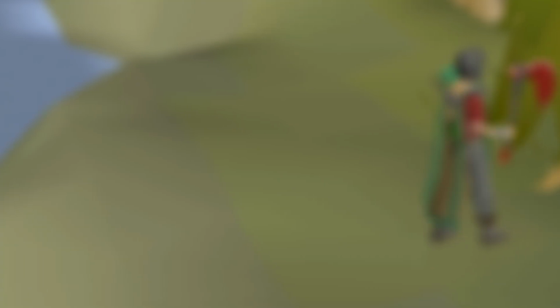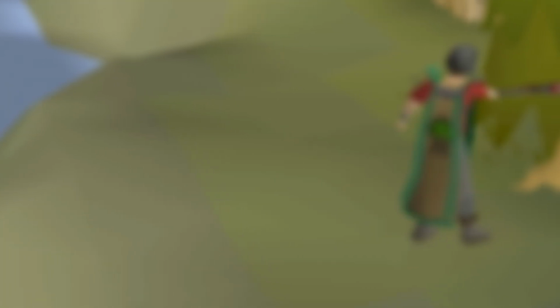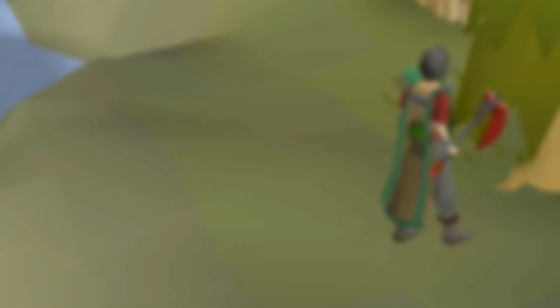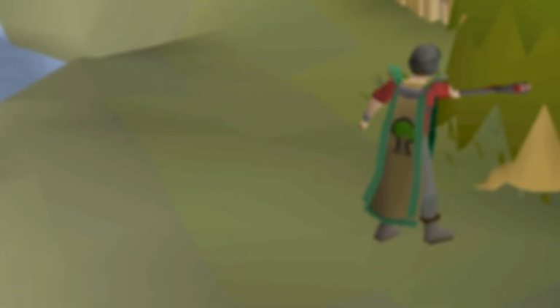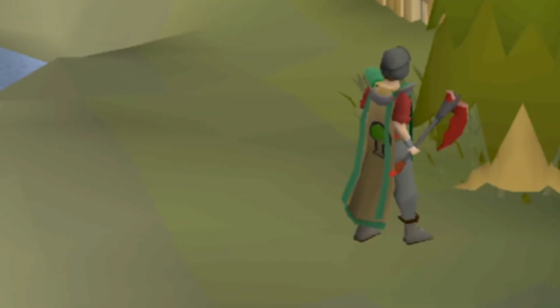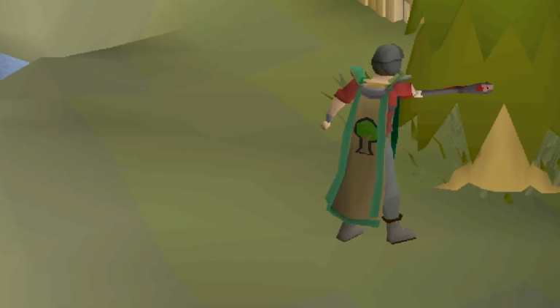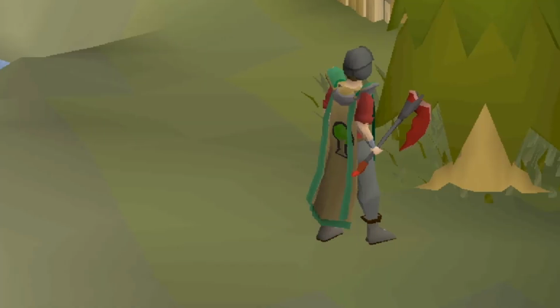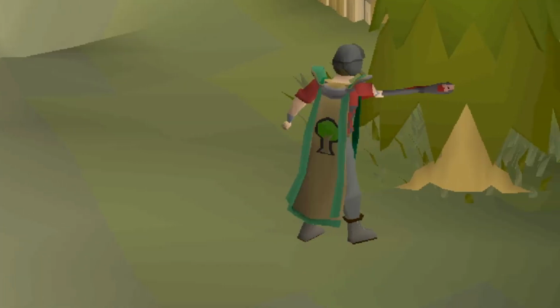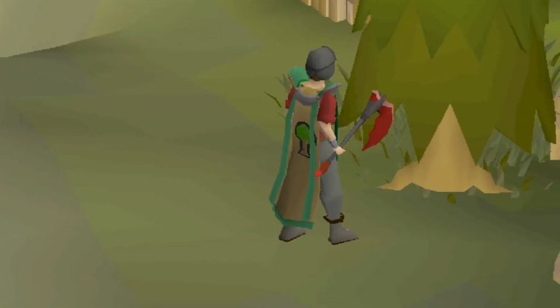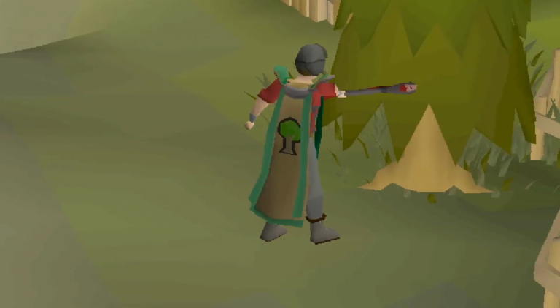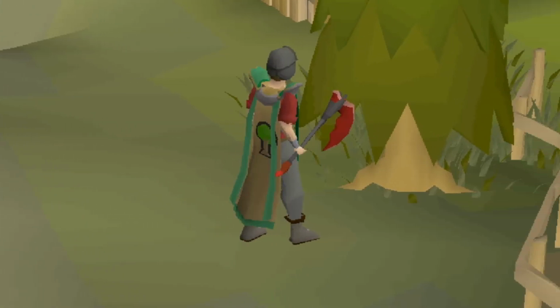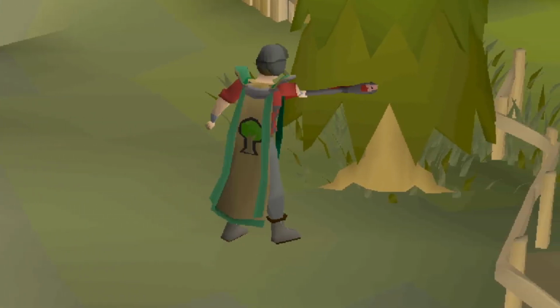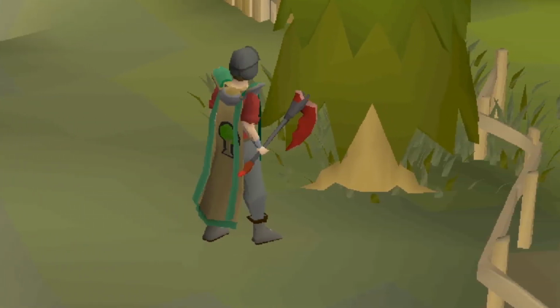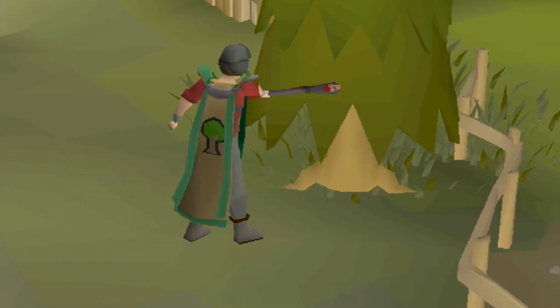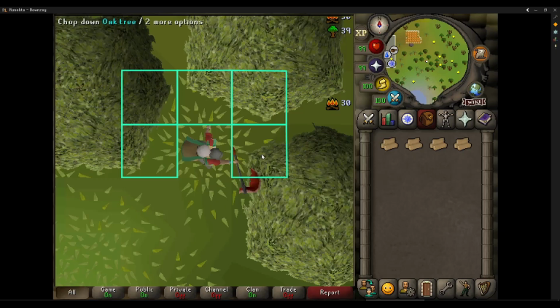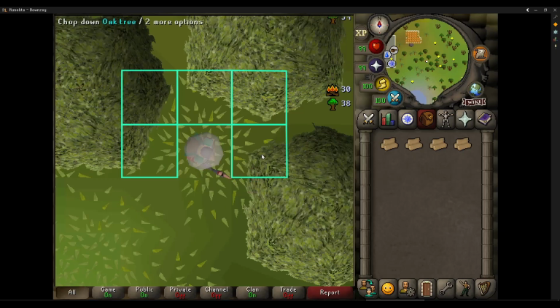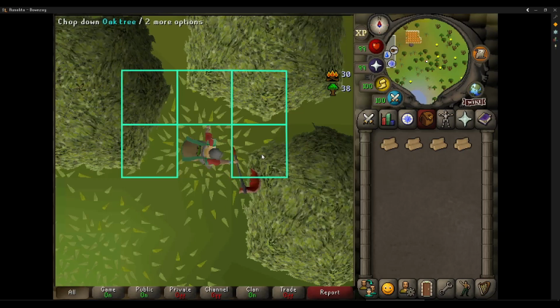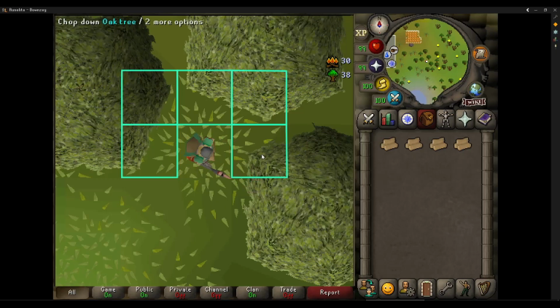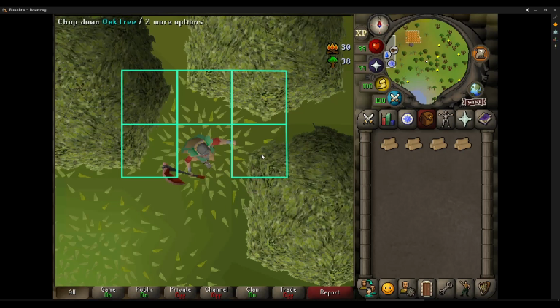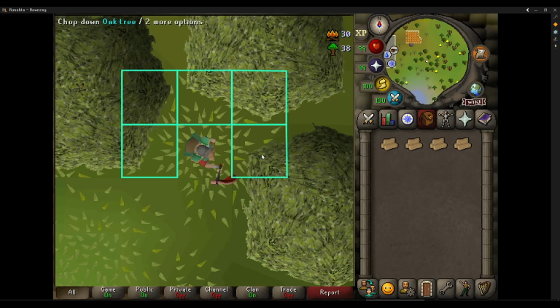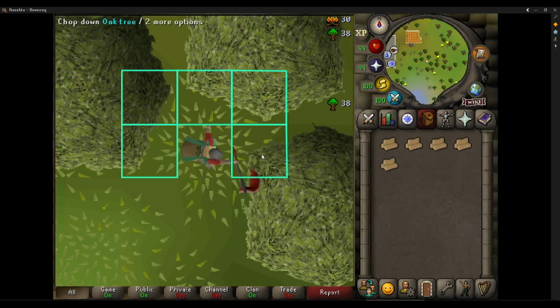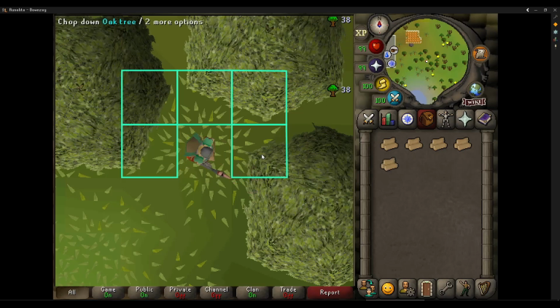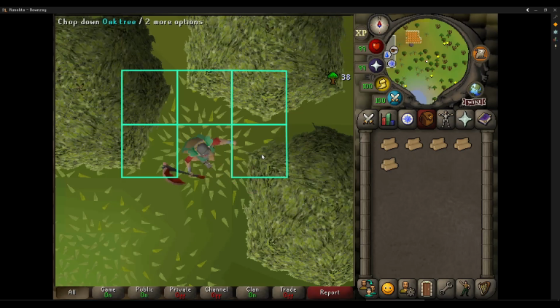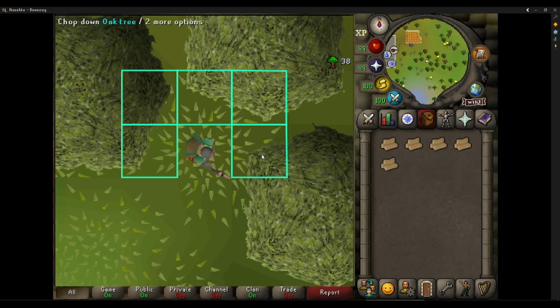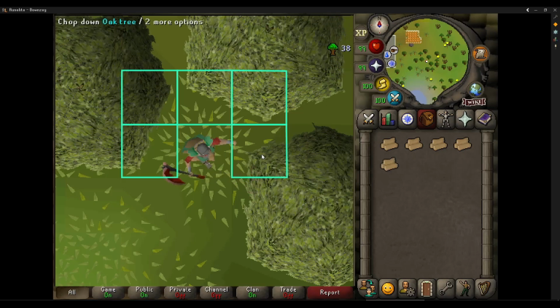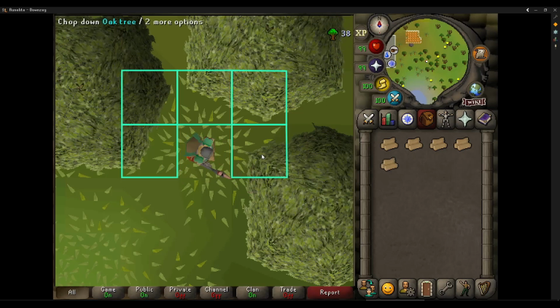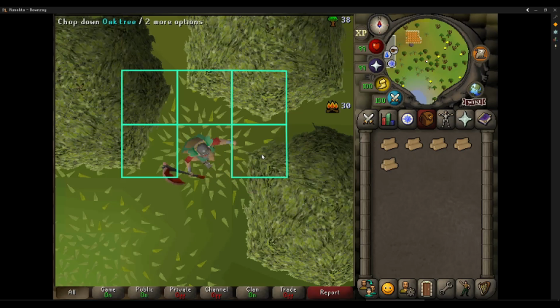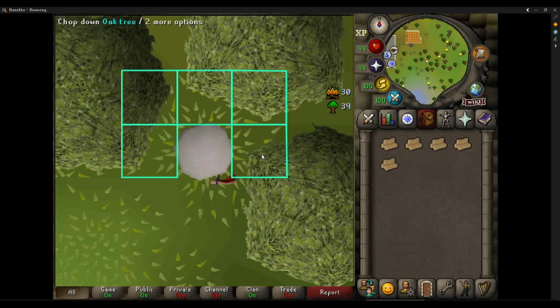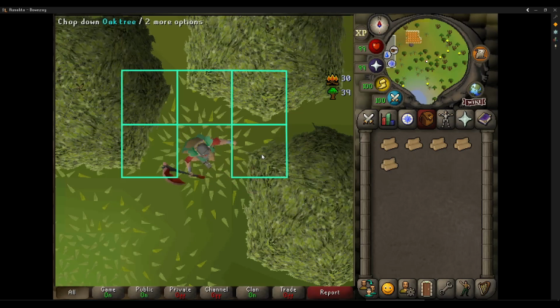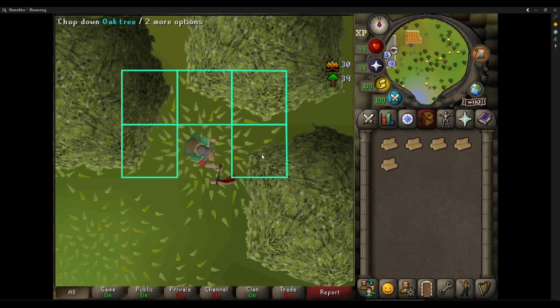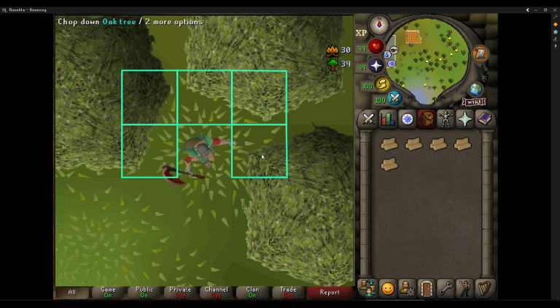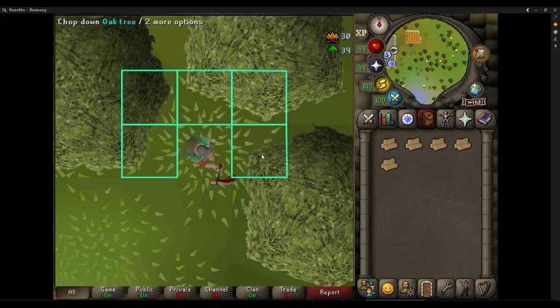In this episode I'll be showing you what I did for woodcutting and some alternatives. For the early levels, just cut normal trees until 15 and then switch to oaks, willows and then maple trees.